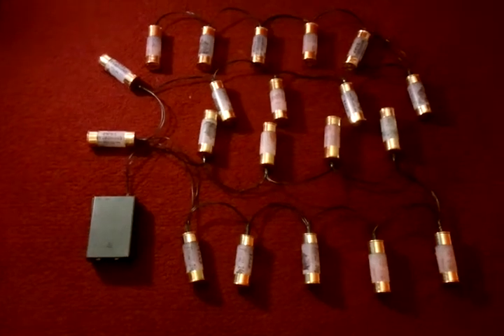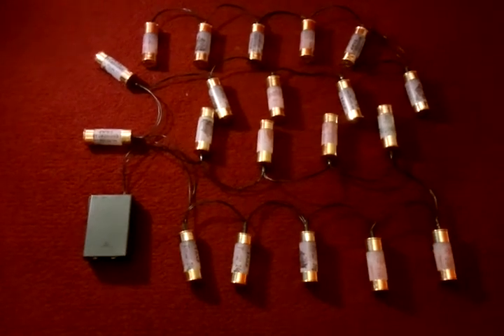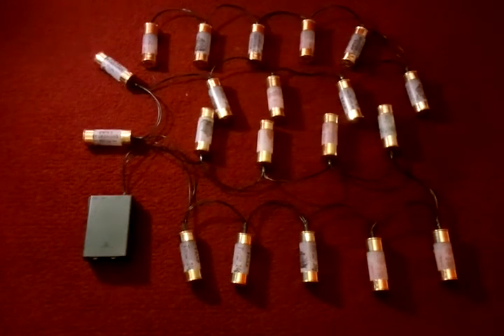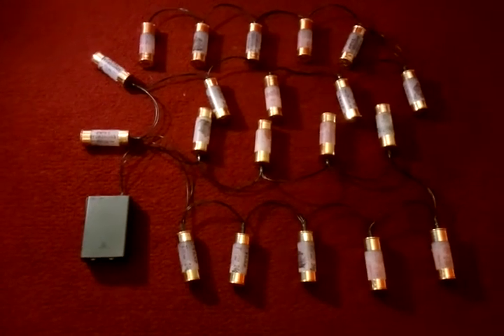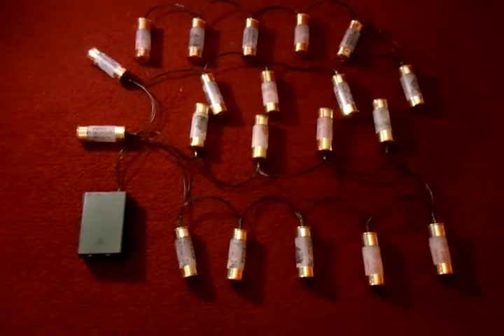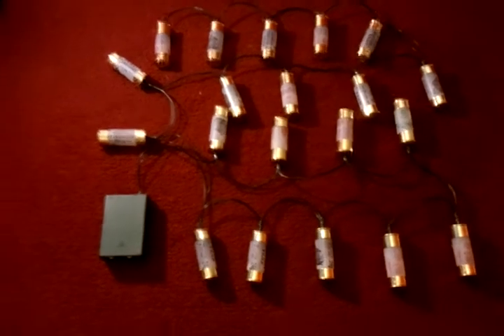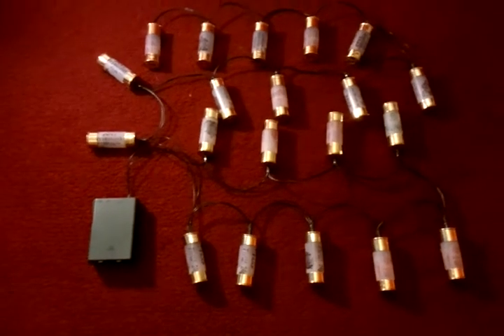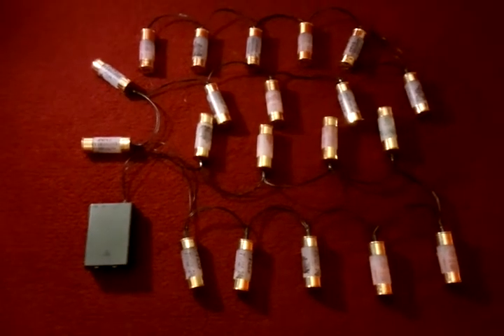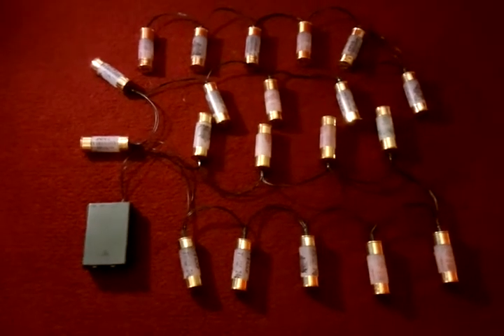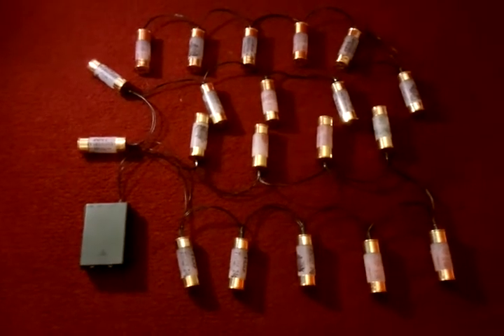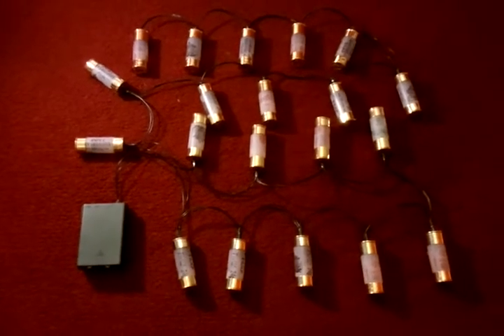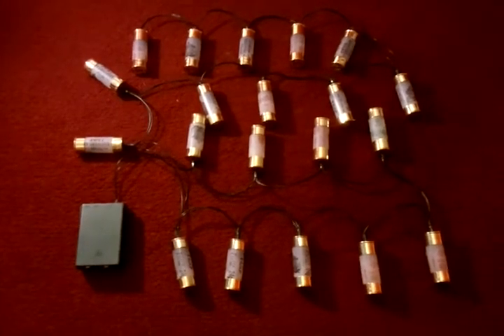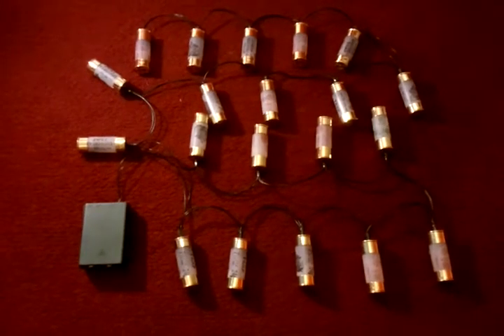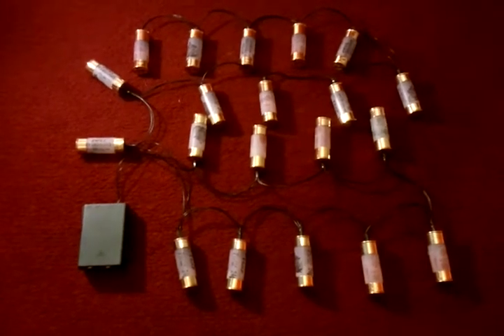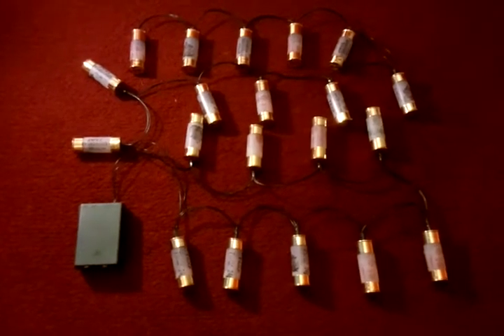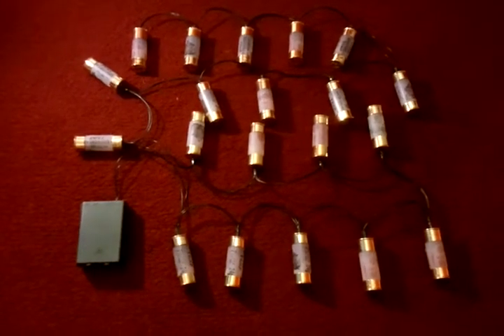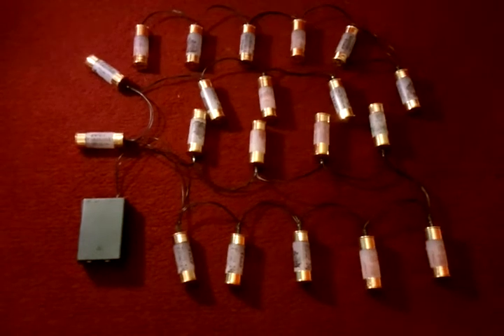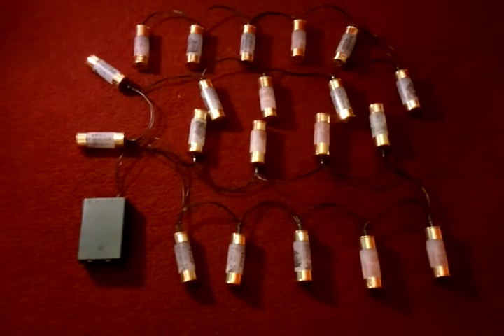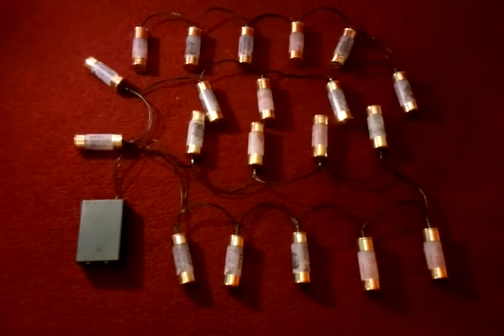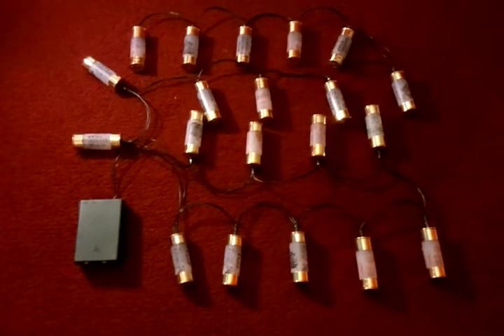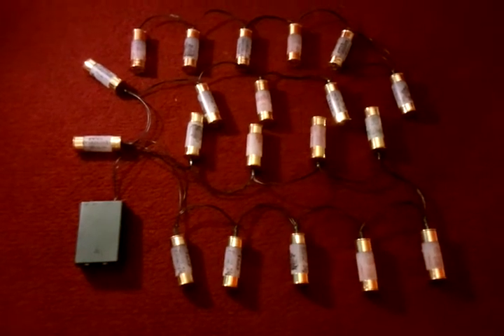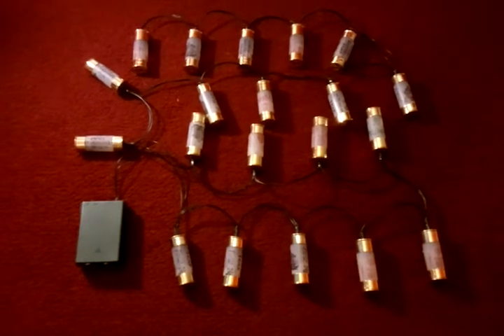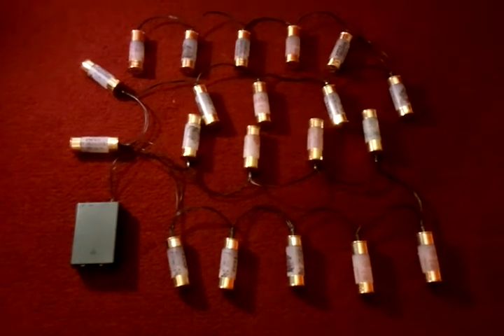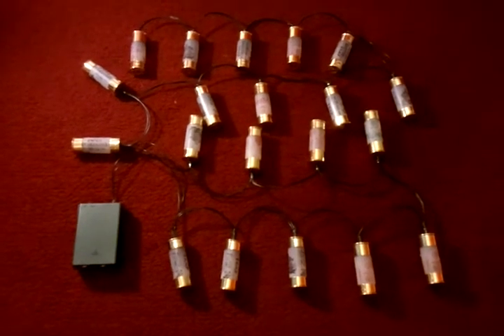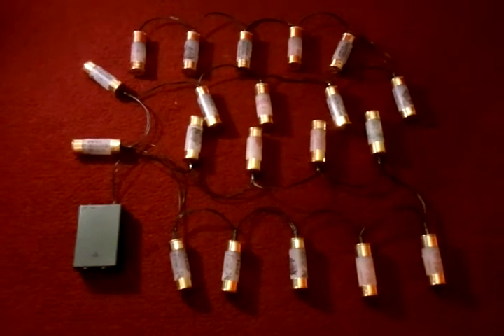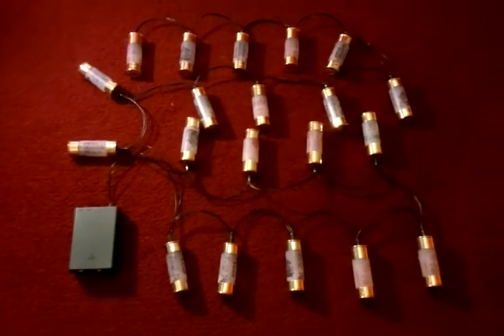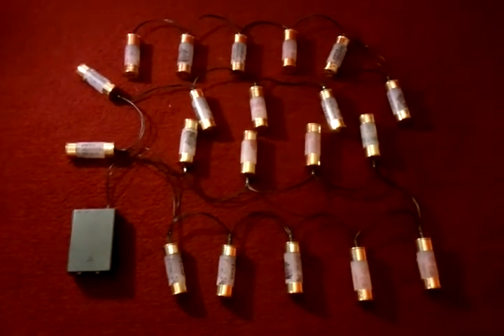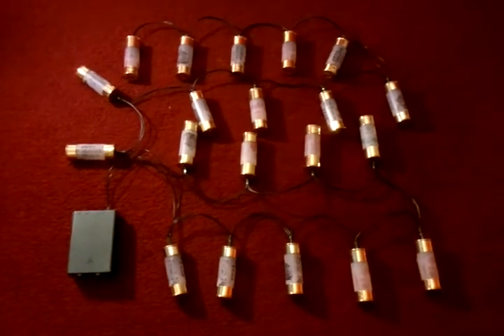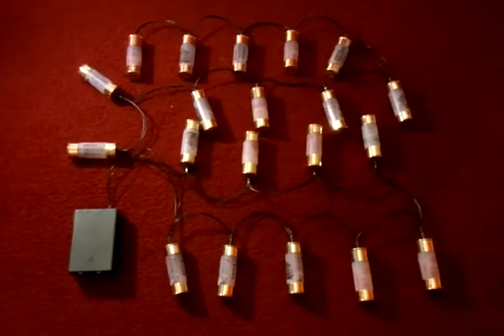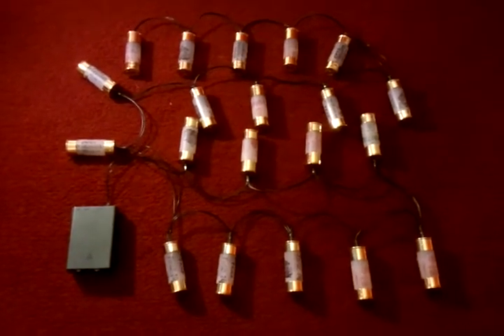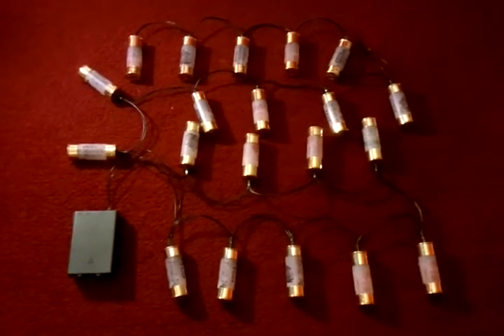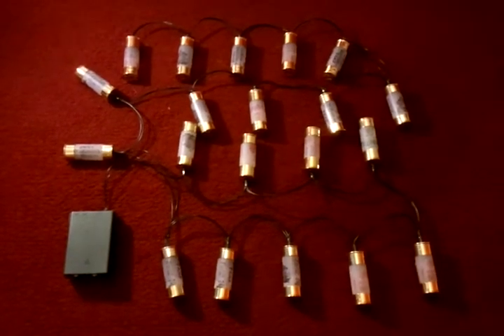Hello there, me again. This is a project I've been working on for quite some time now. If I had knuckled down I could have perhaps got the whole thing done in about 5 hours.